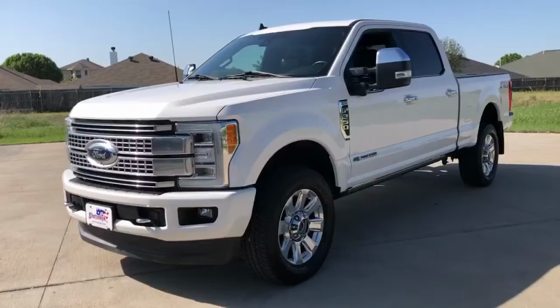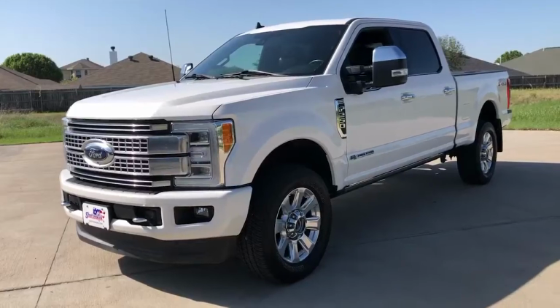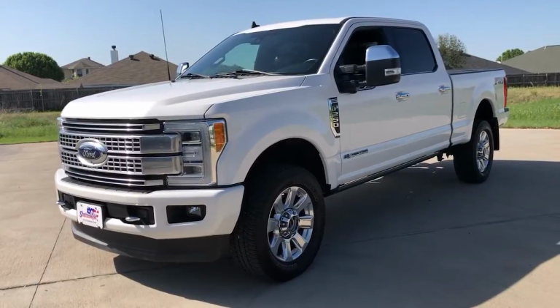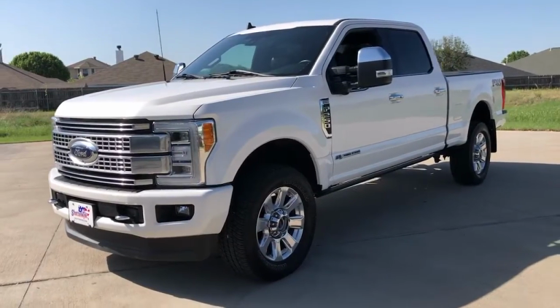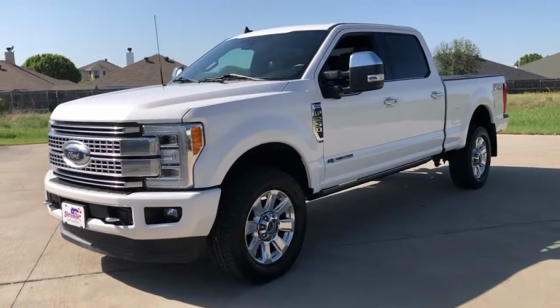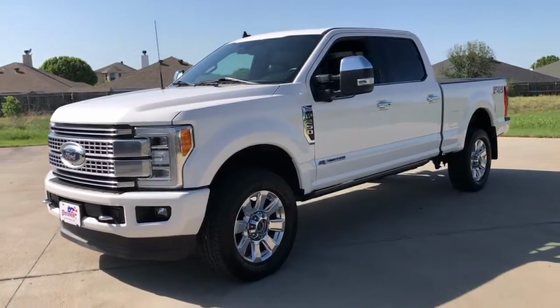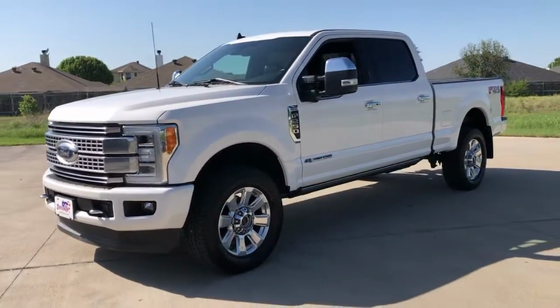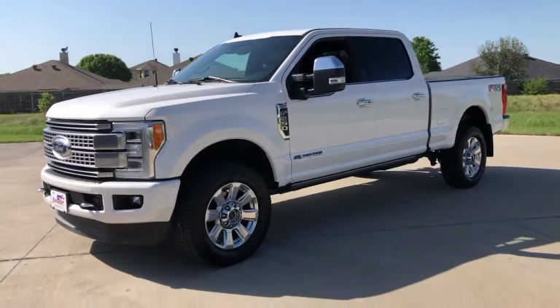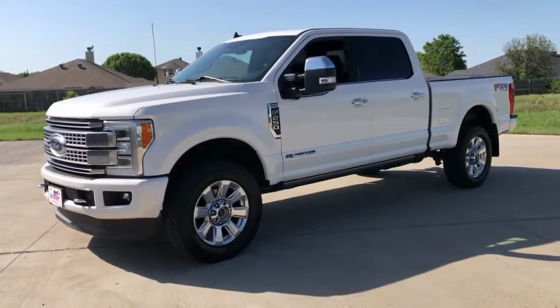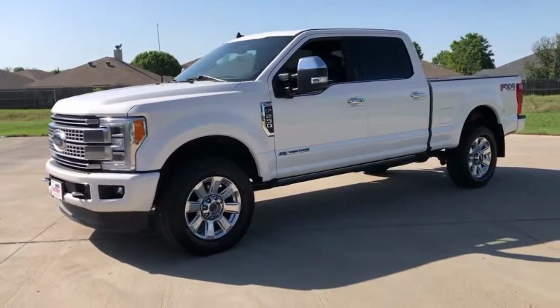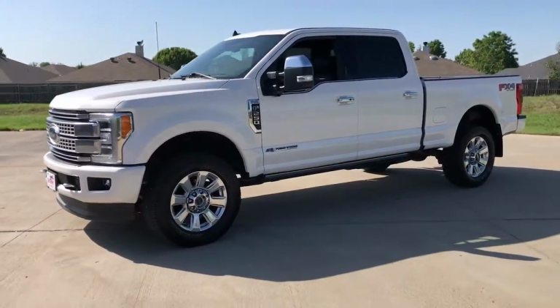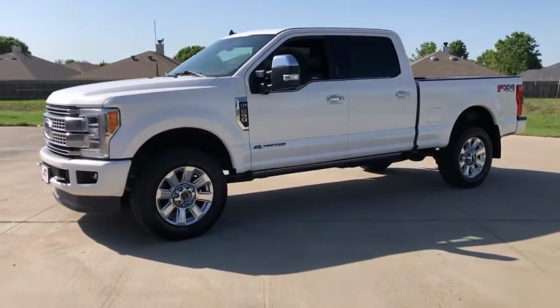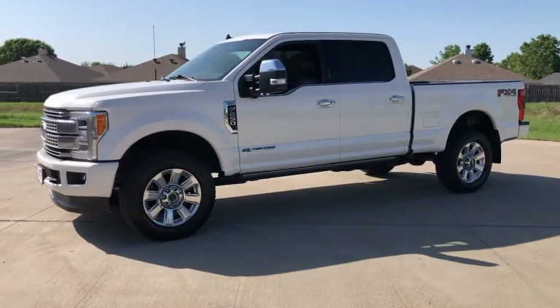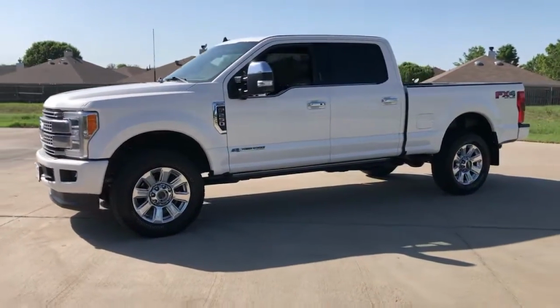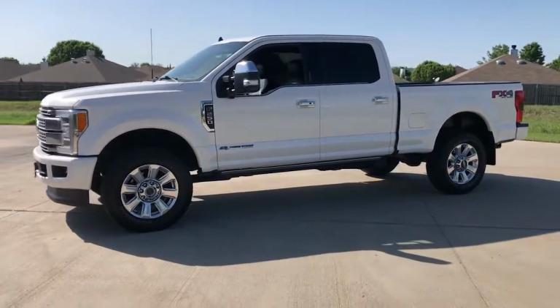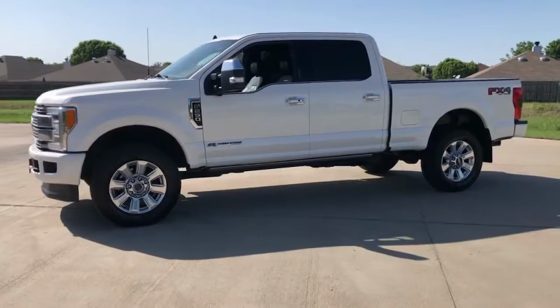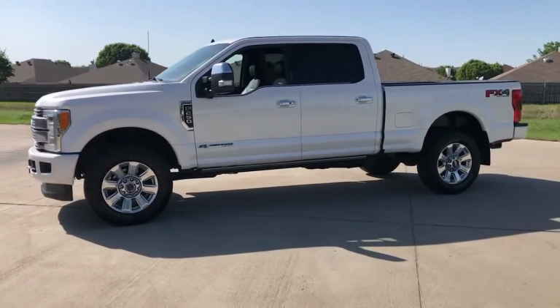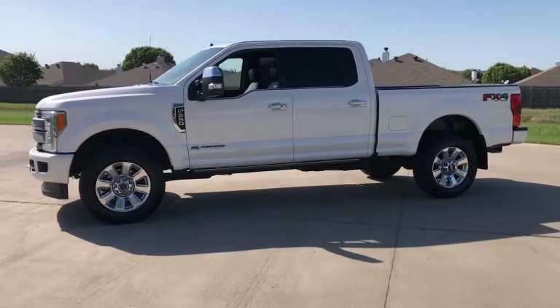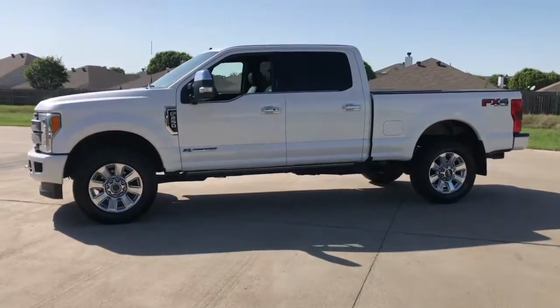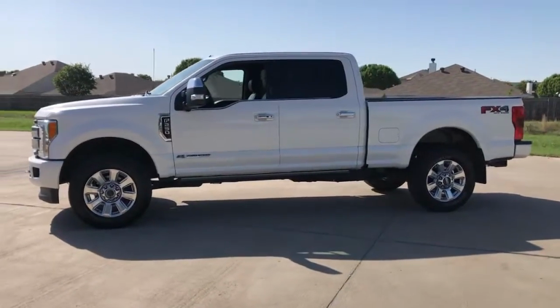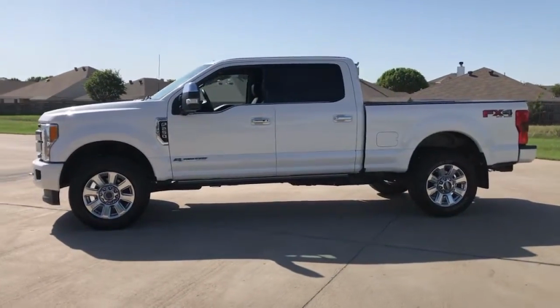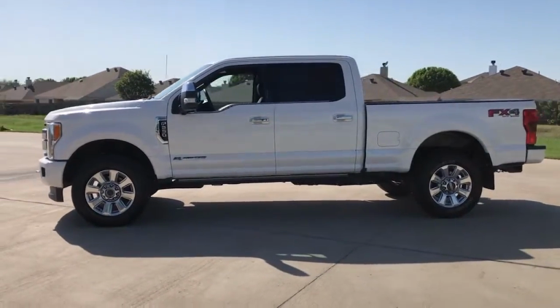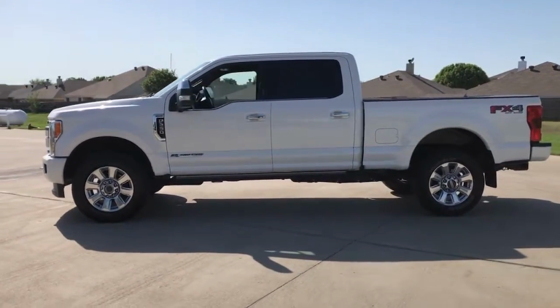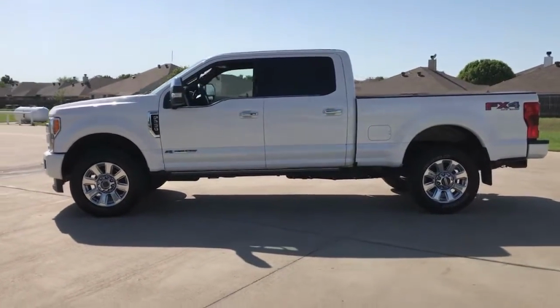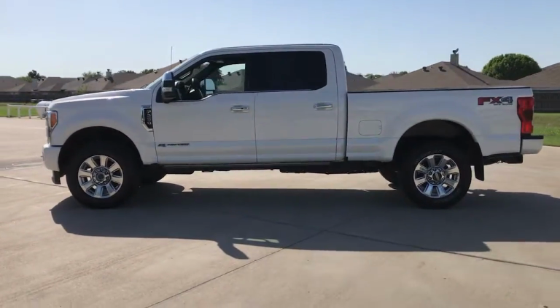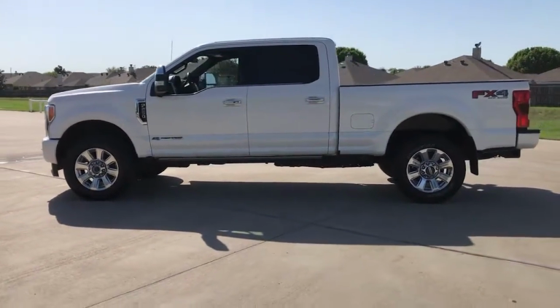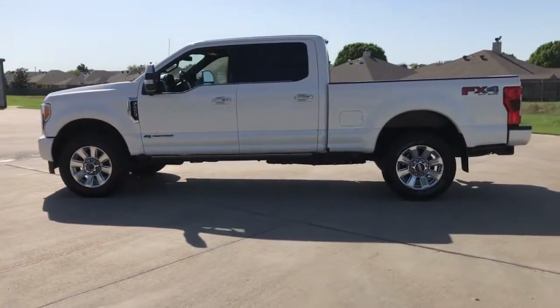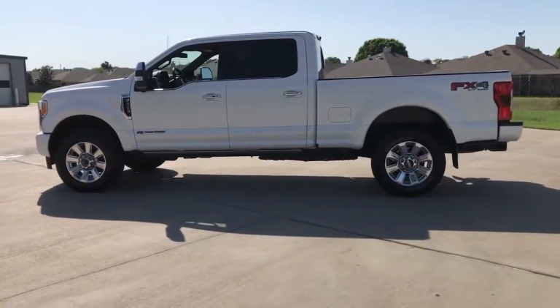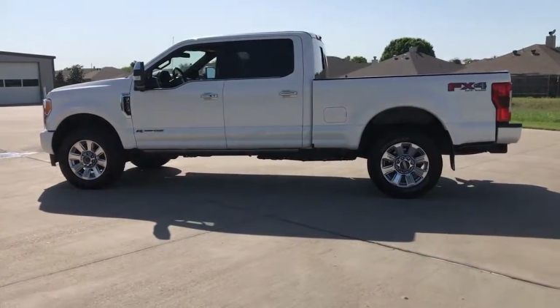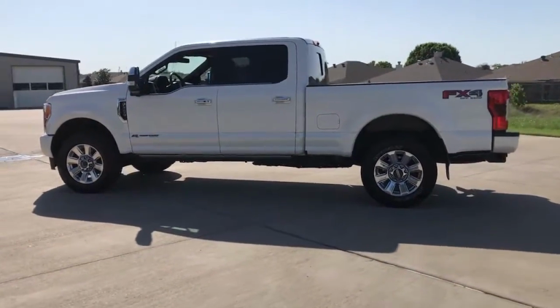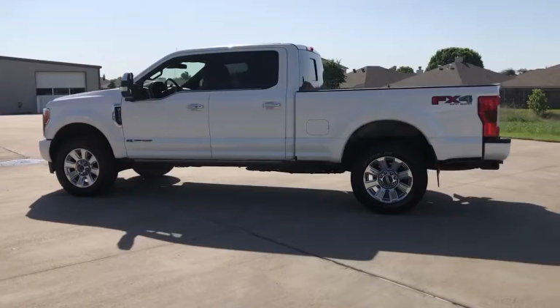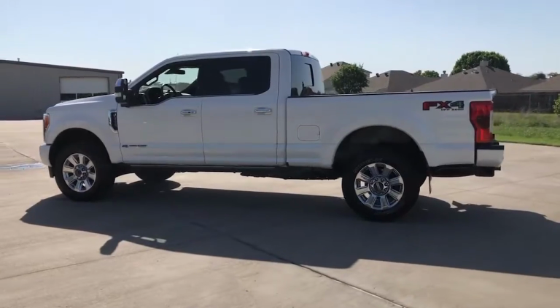Your next car could be the 2019 Ford F-250. With less than 45,000 miles on the odometer, this vehicle stands out from the rest.